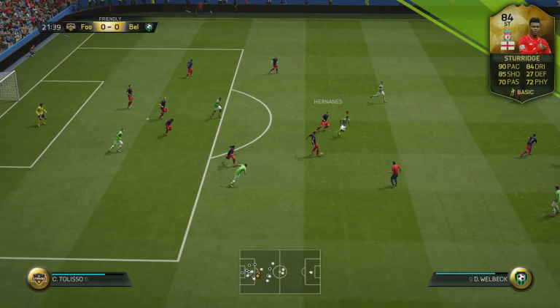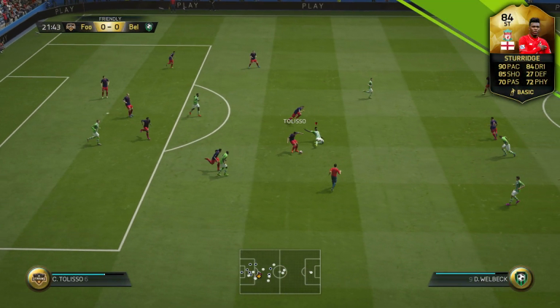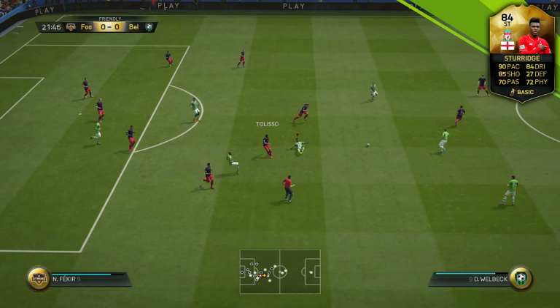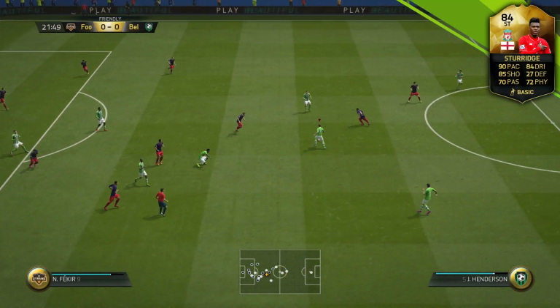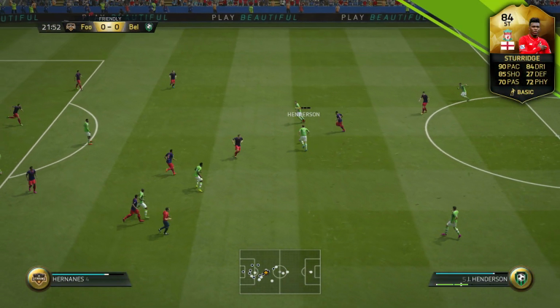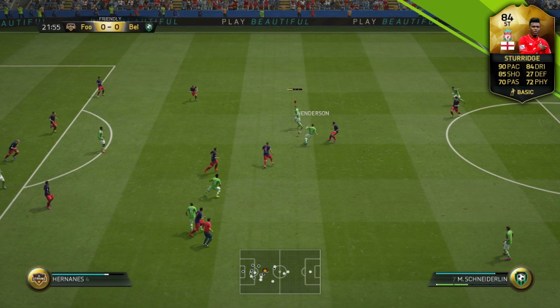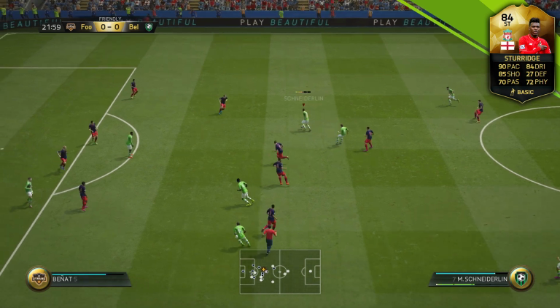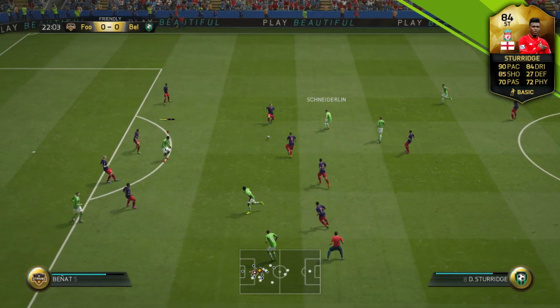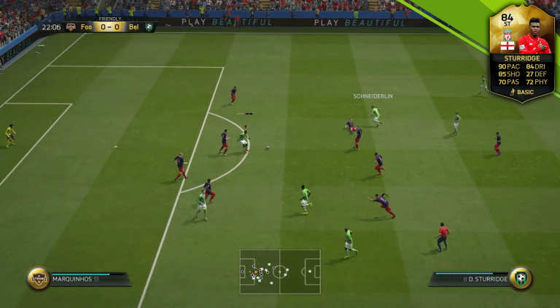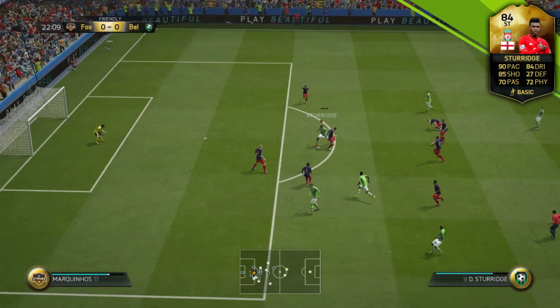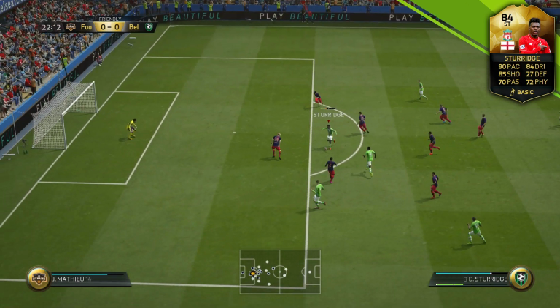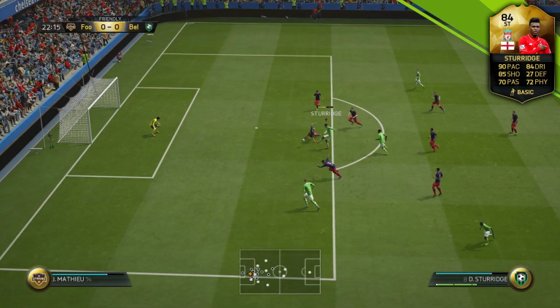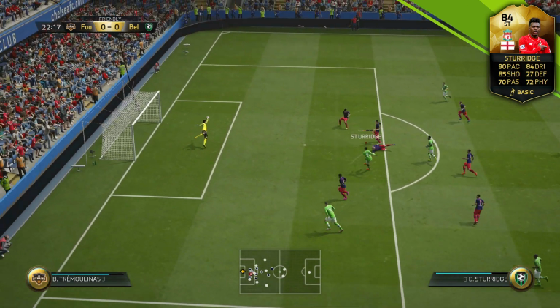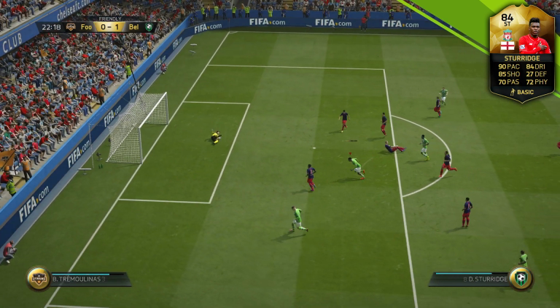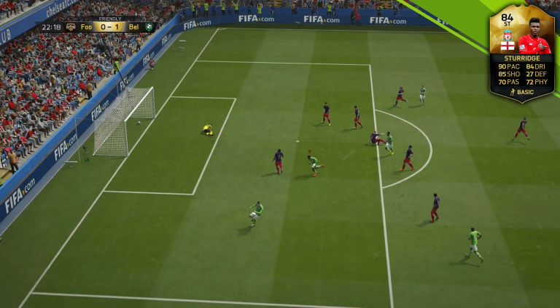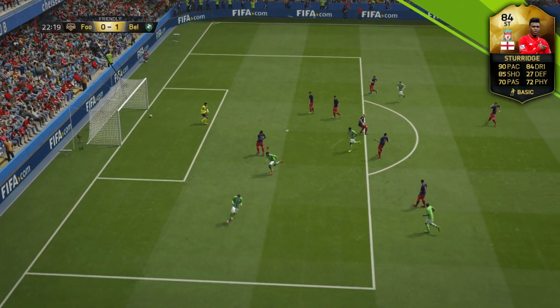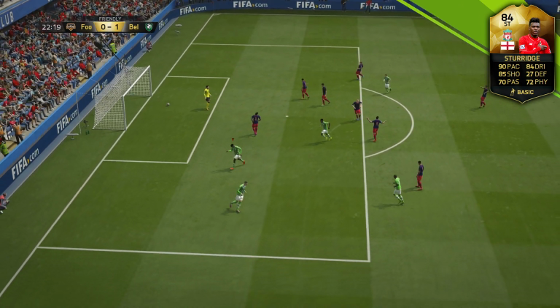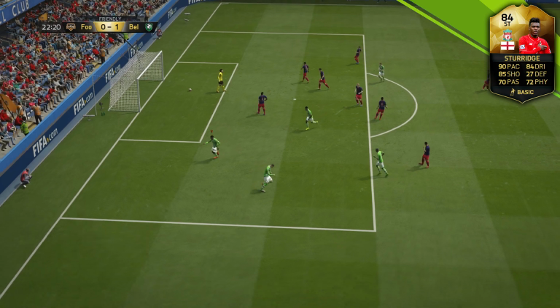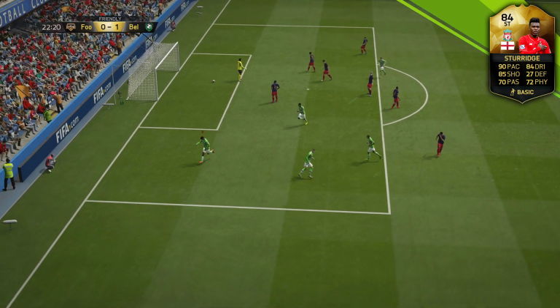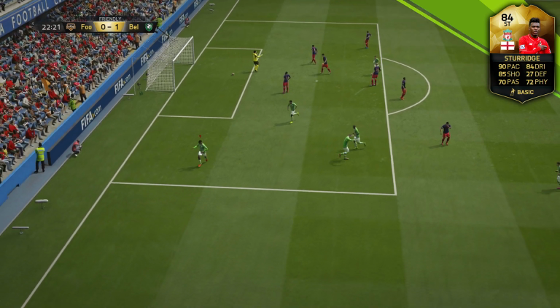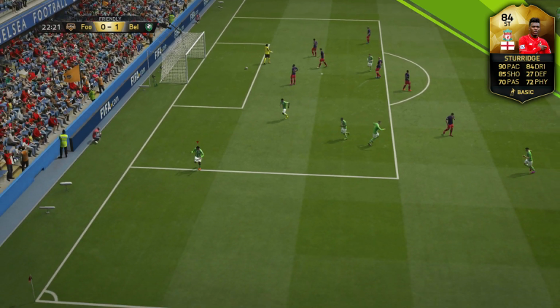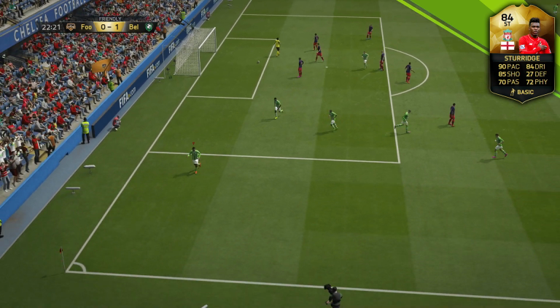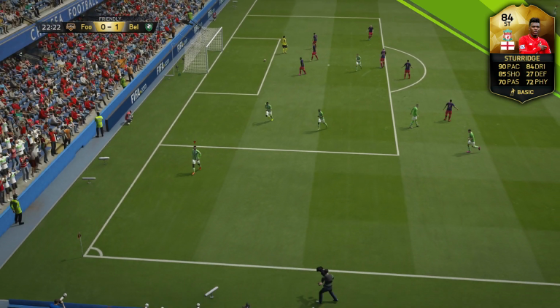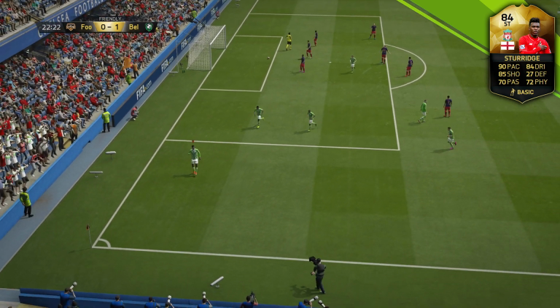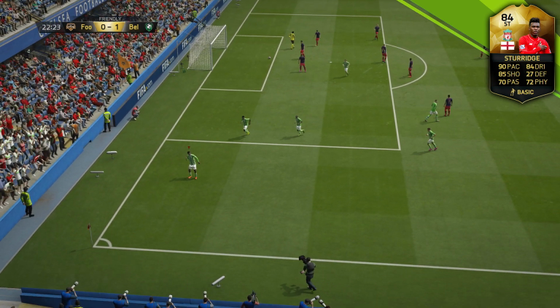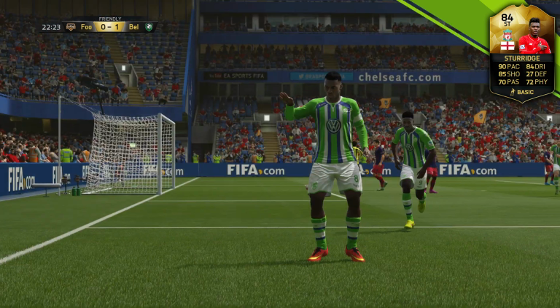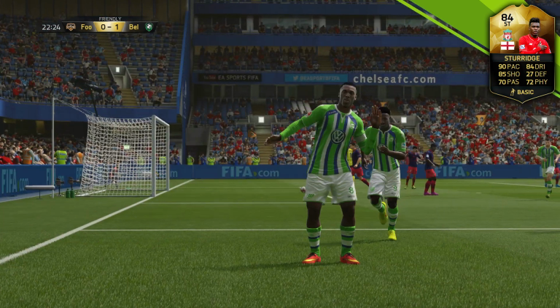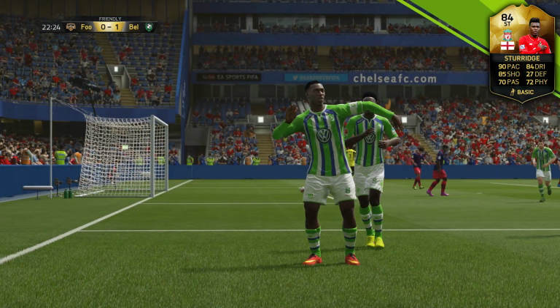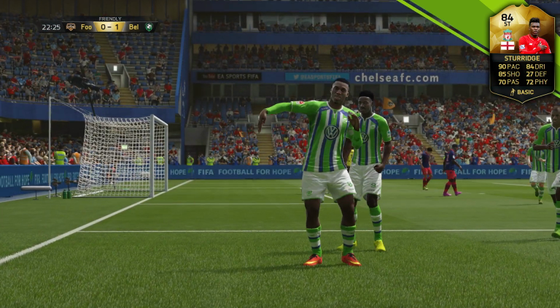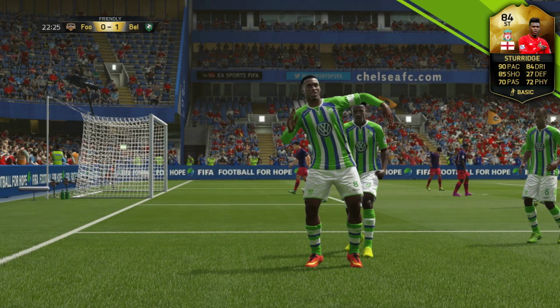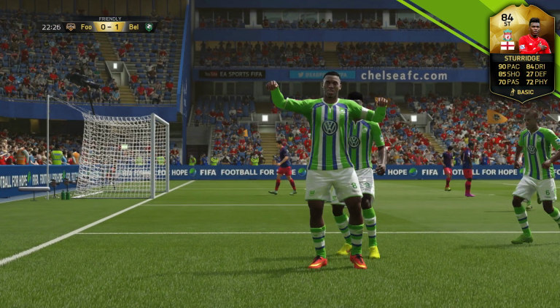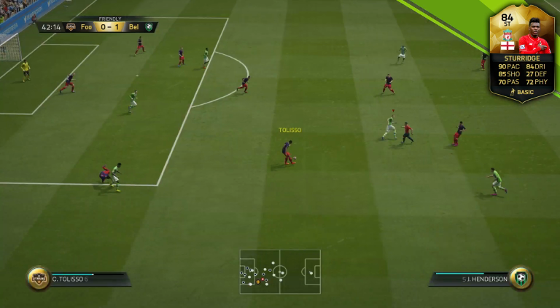On the other side of things, Sturridge's left foot is insane. Into the in-game clips for some action of this inform Sturridge — left foot incredible. If you're going to take a shot you have to take it with his left foot because it is so lethal. Very powerful shots, very accurate, and he can long shot as well.